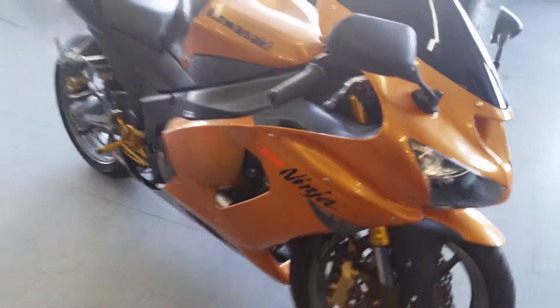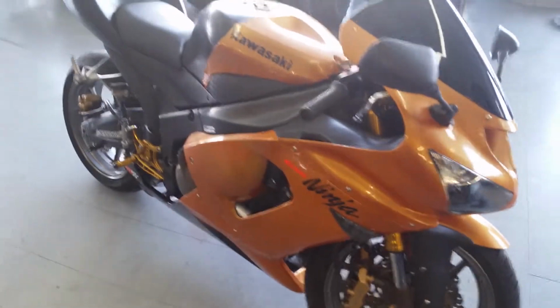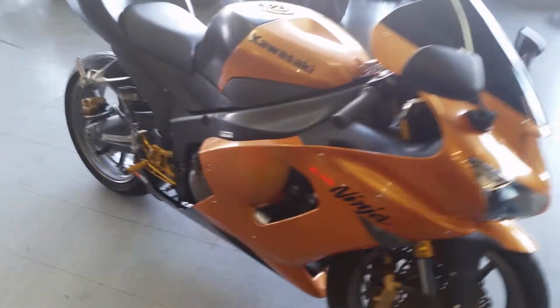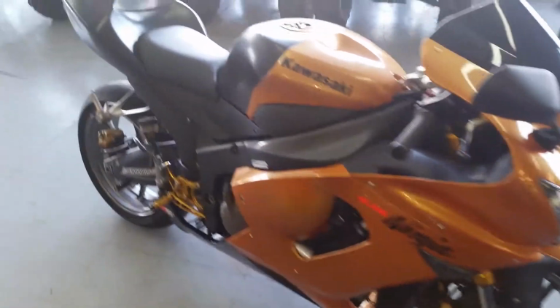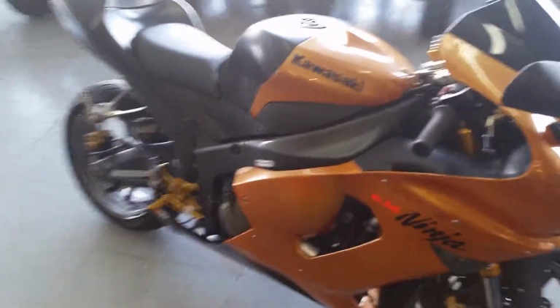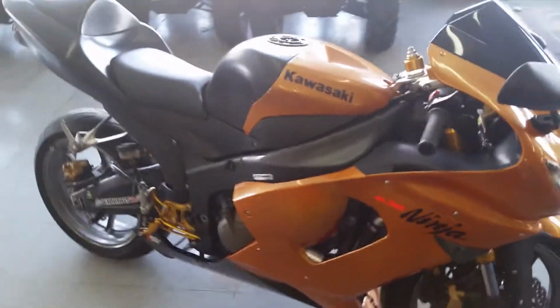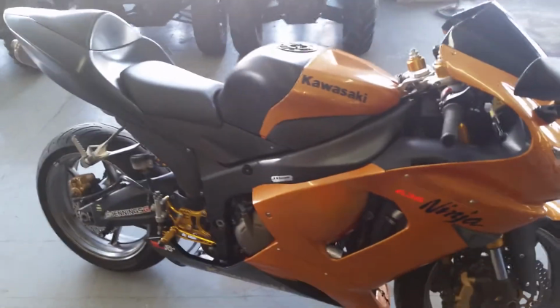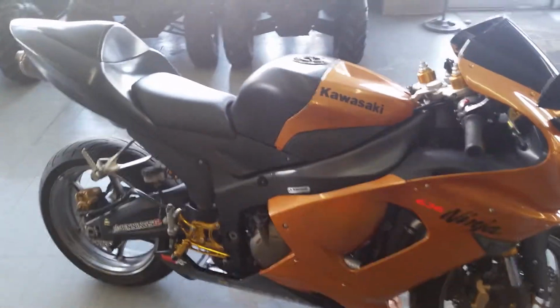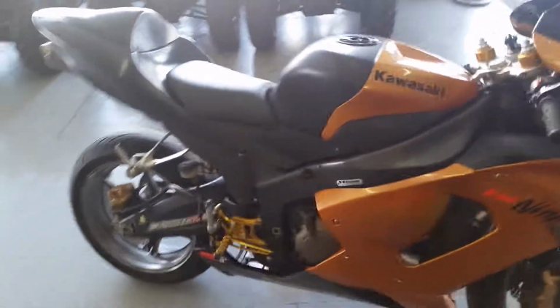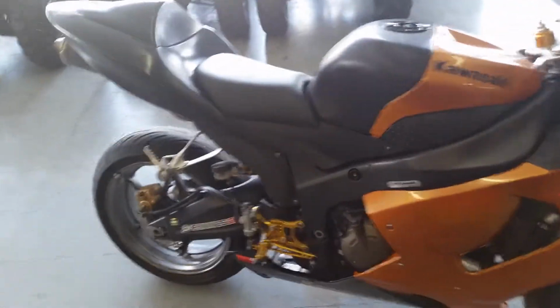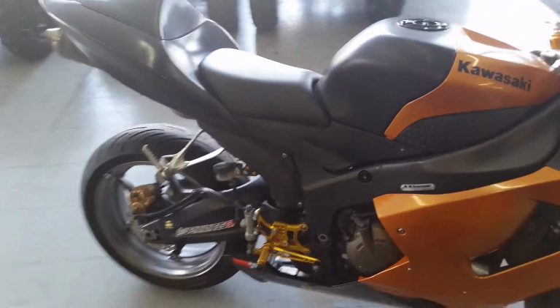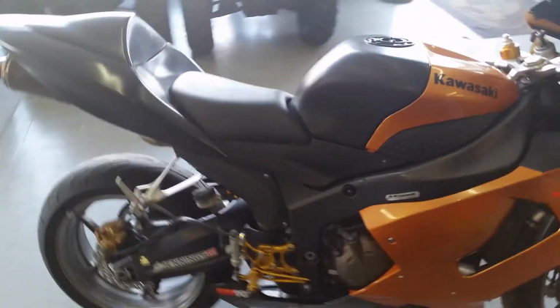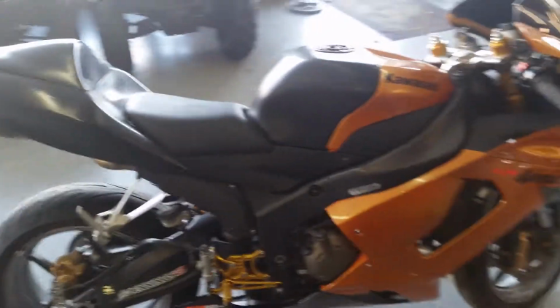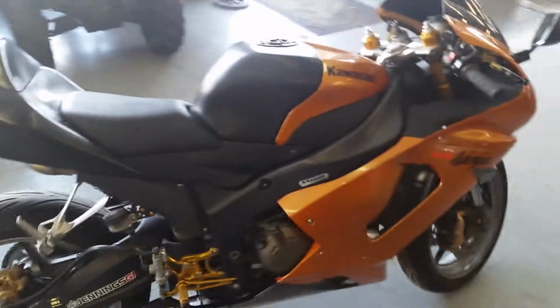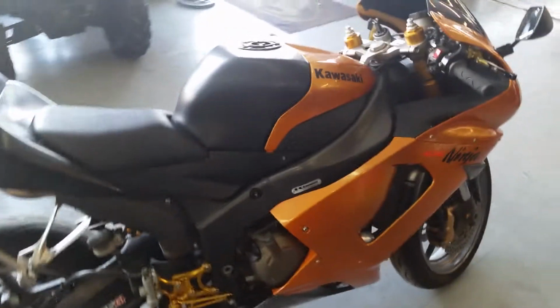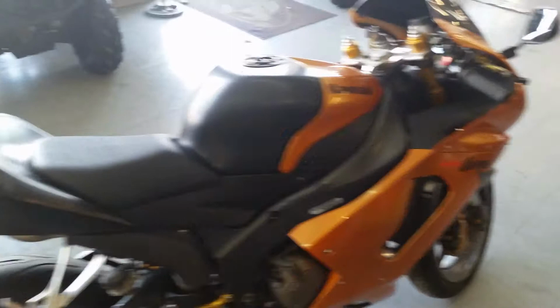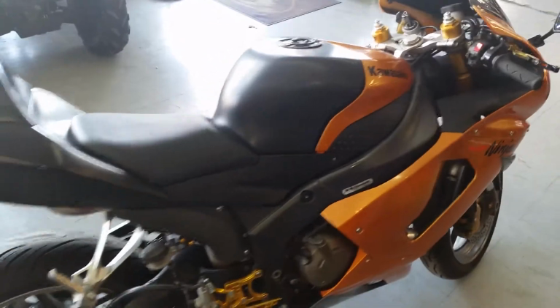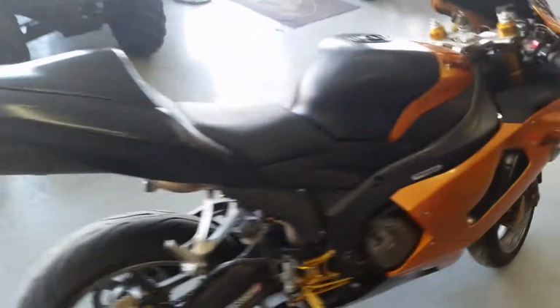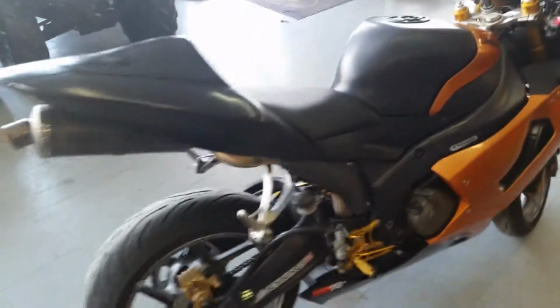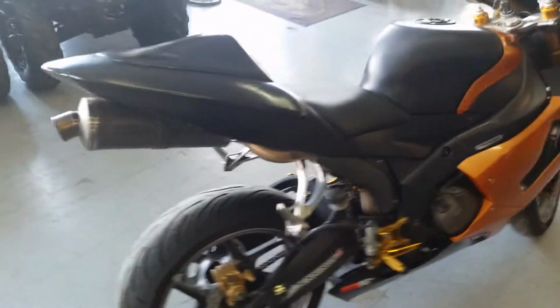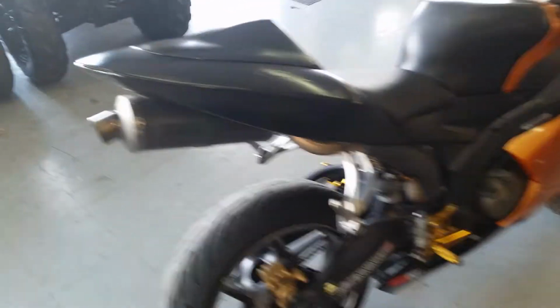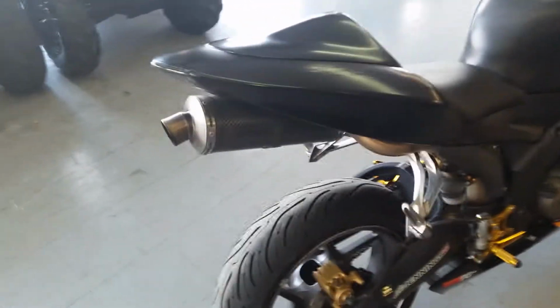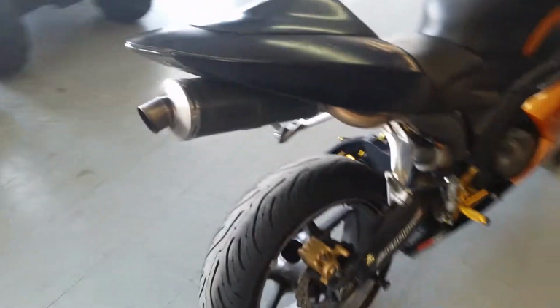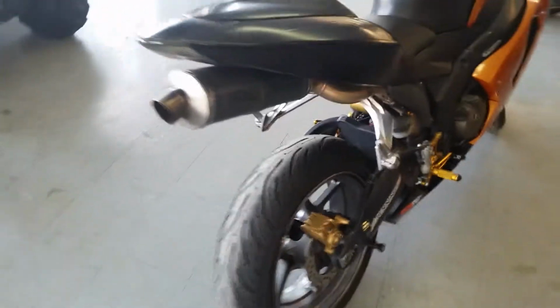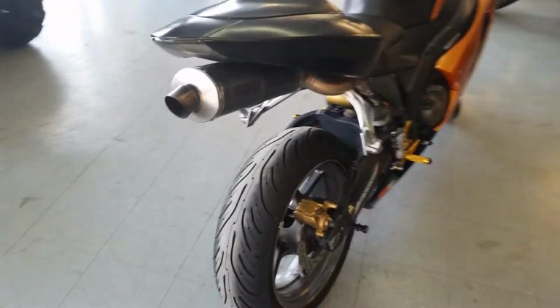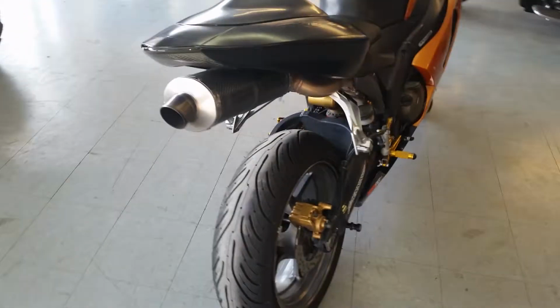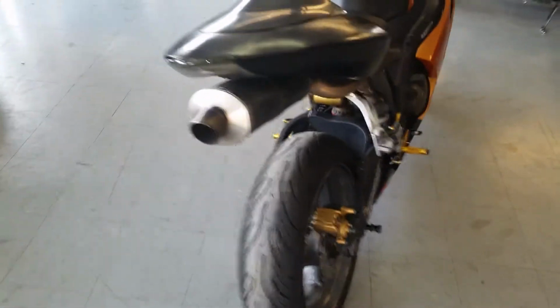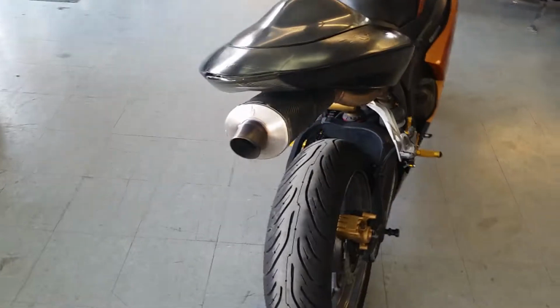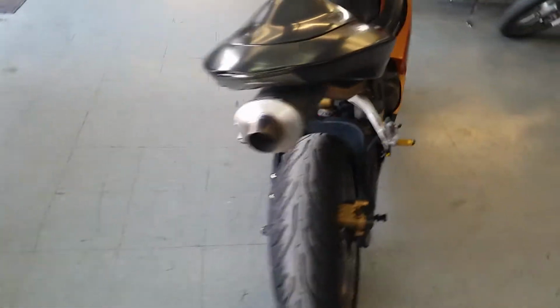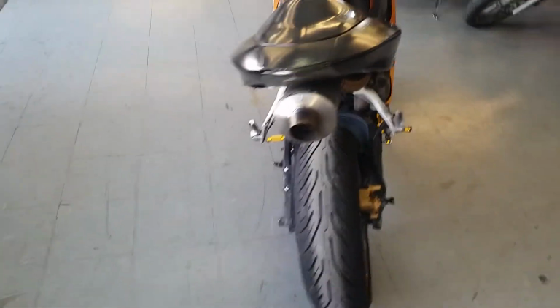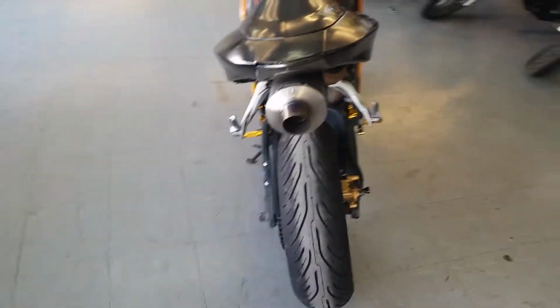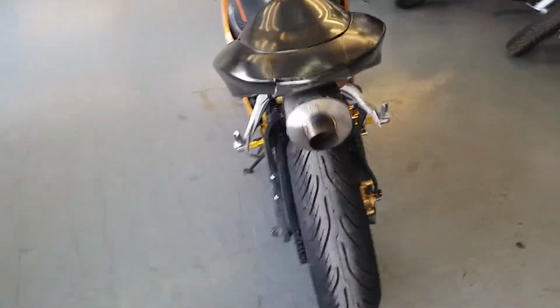Sharp Sun Glow Orange paint, it's got the CRG levers, rear sets, and the carbon fiber exhaust. This thing is loaded up. This is the one you want to have — $99 a month.